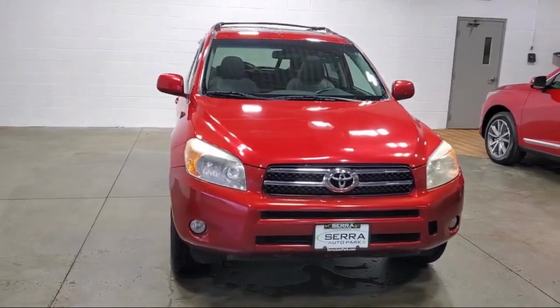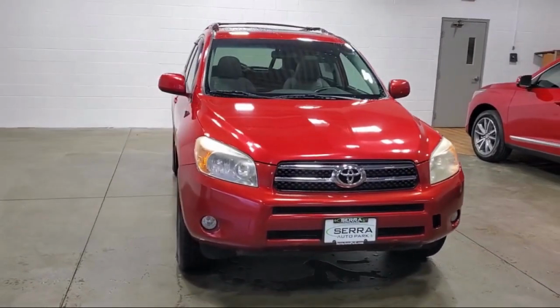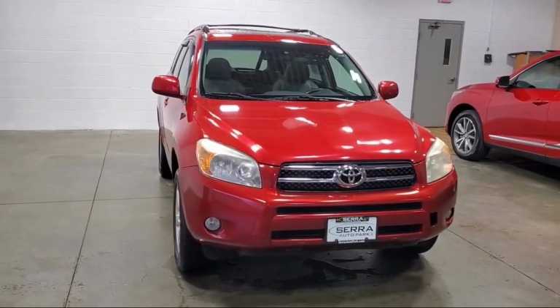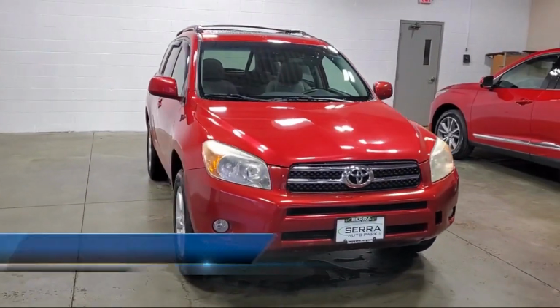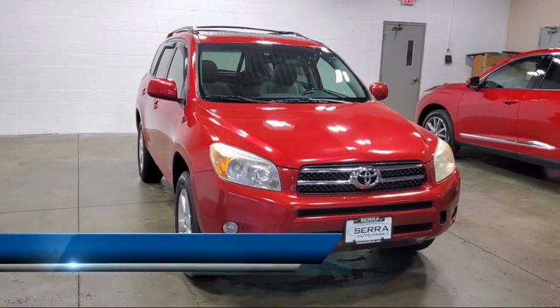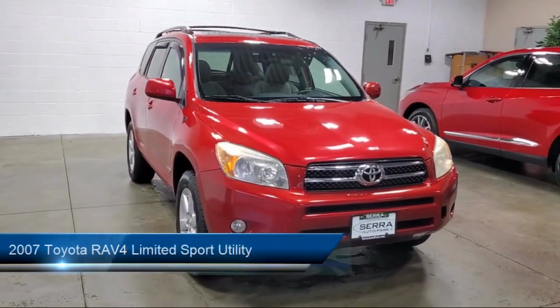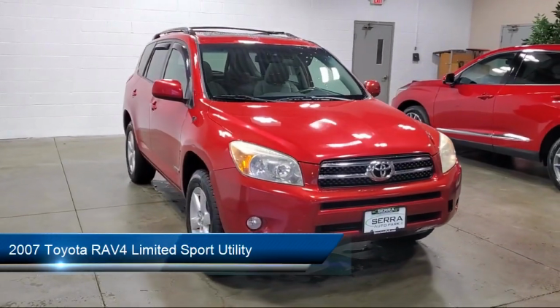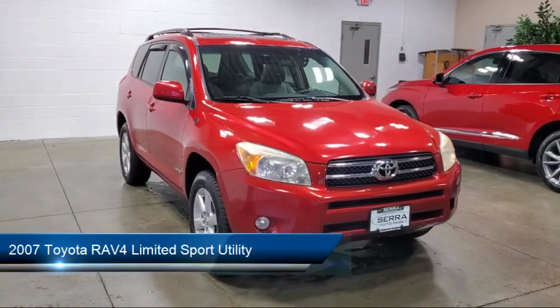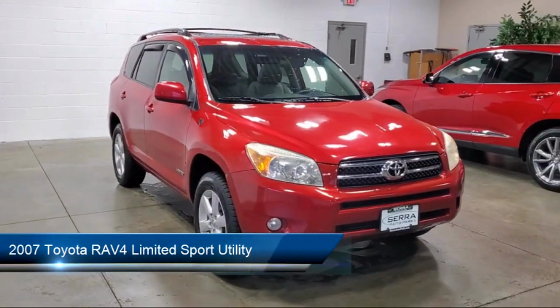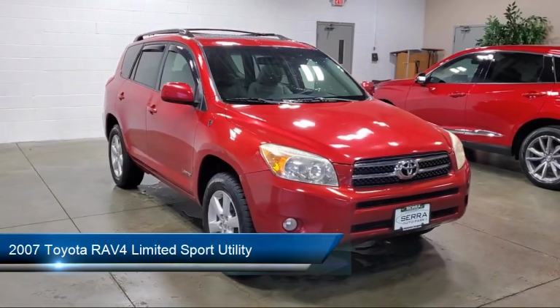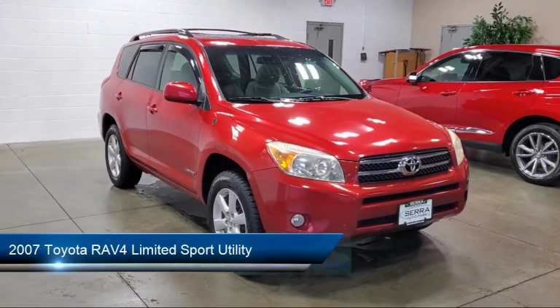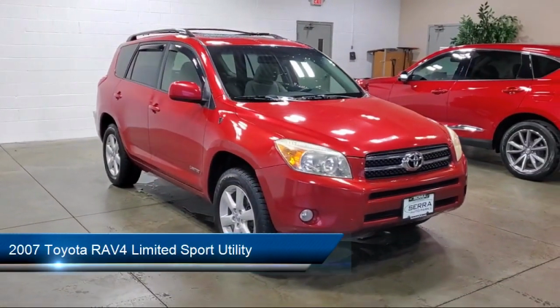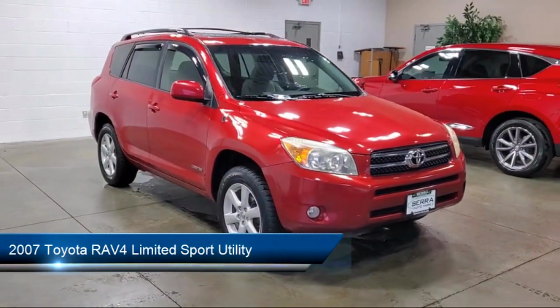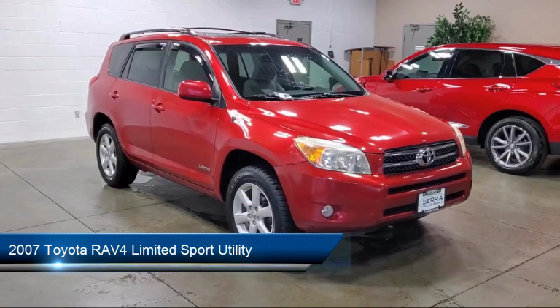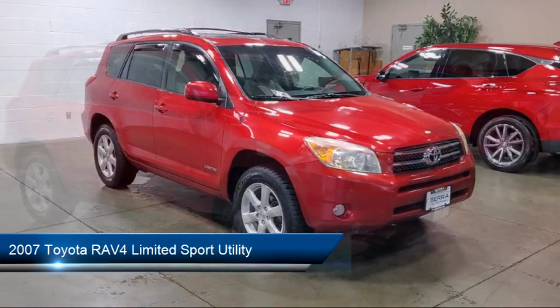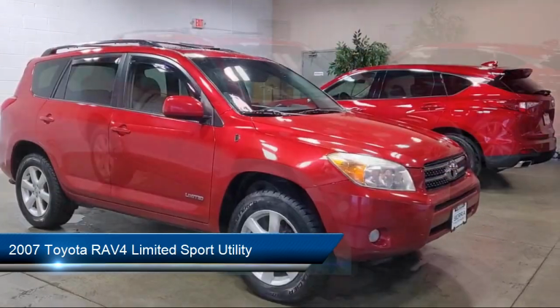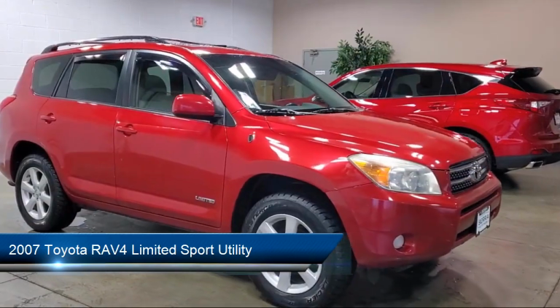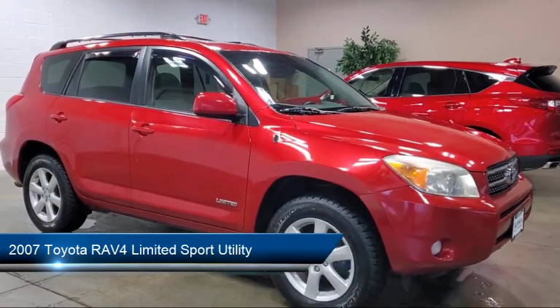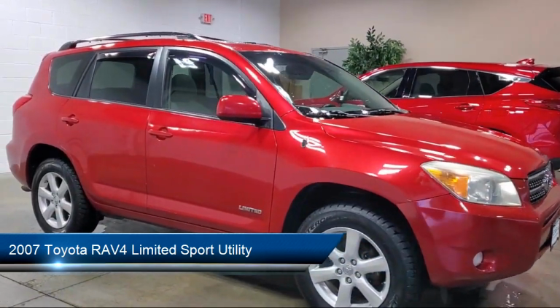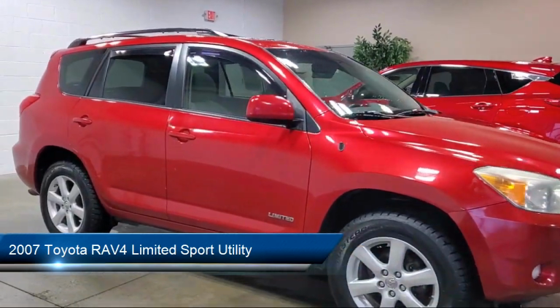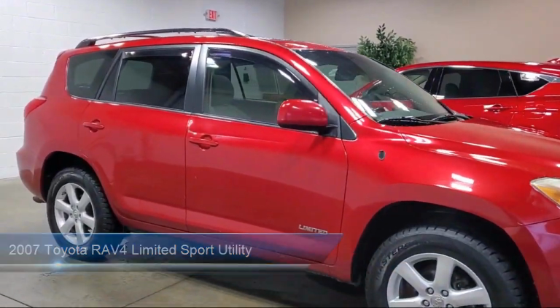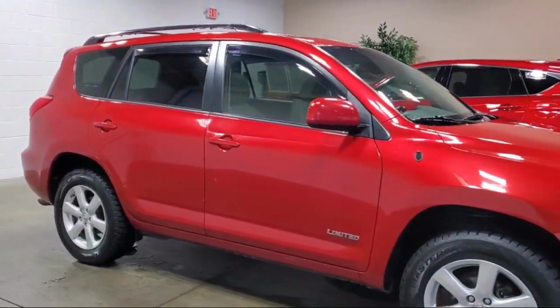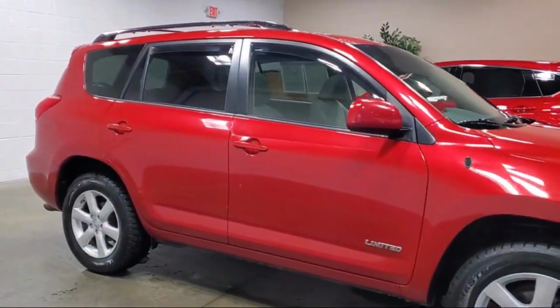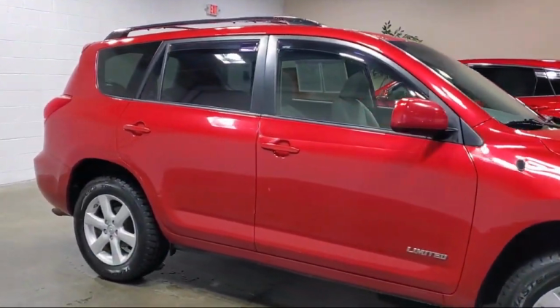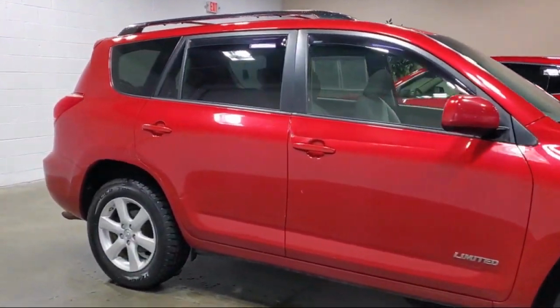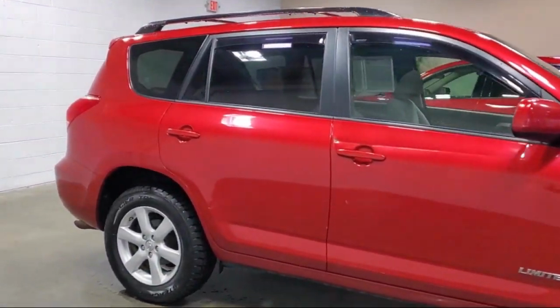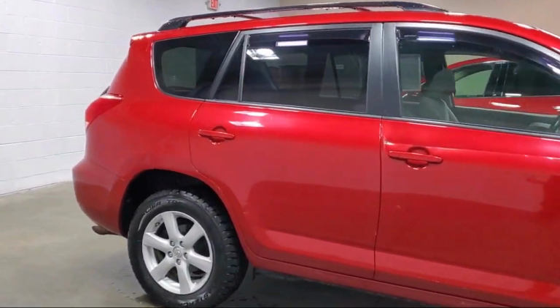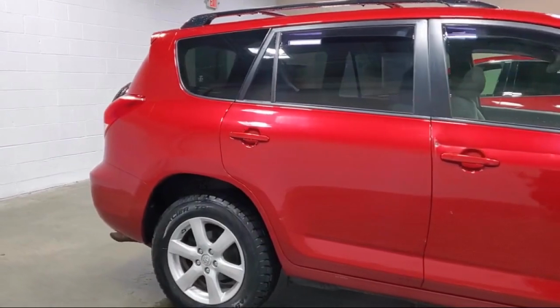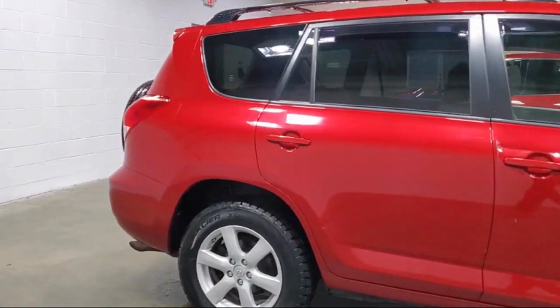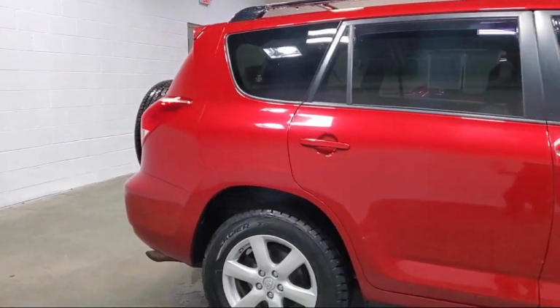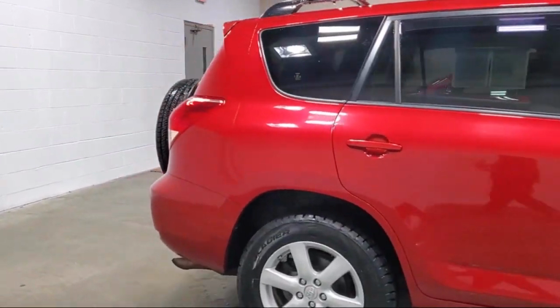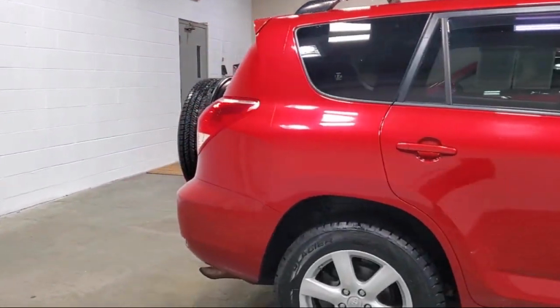It comes equipped with Keyless Entry, Leather Steering Wheel with Auto Tilt-Away, CD Changer, Roof Rack, Electronic Stability Control, Rear Spoiler, and Outside Temperature Display.